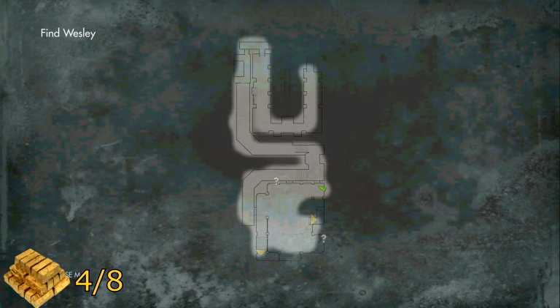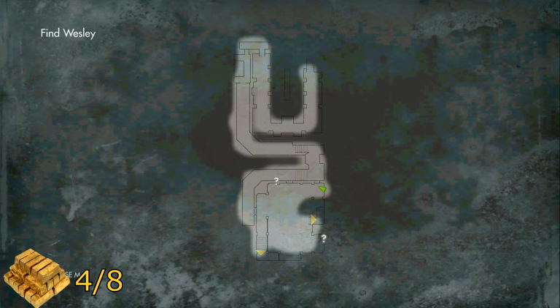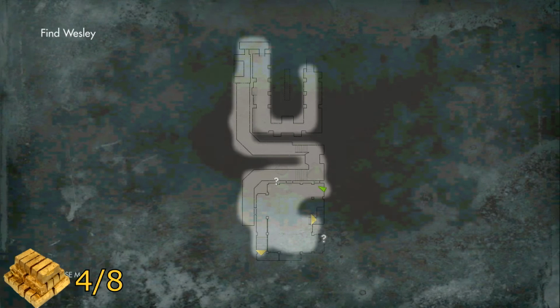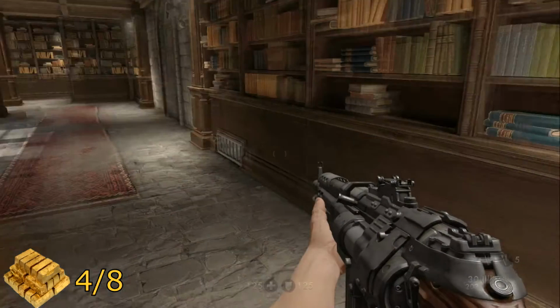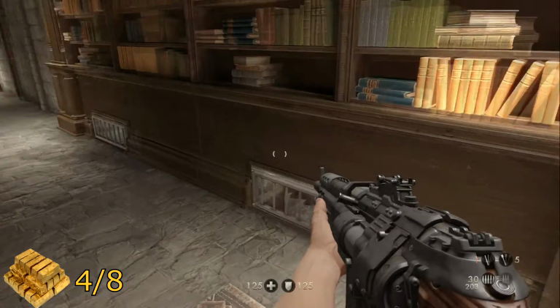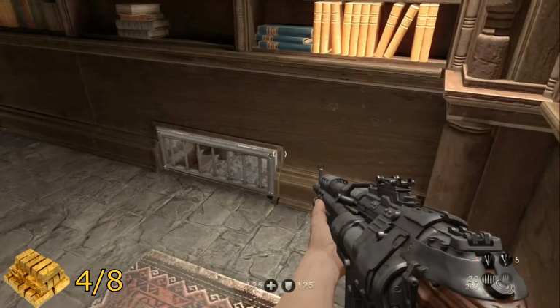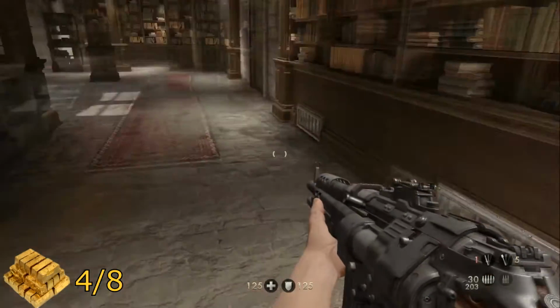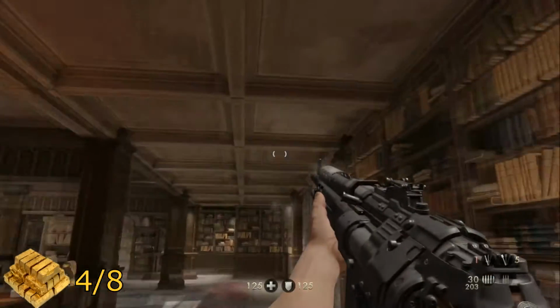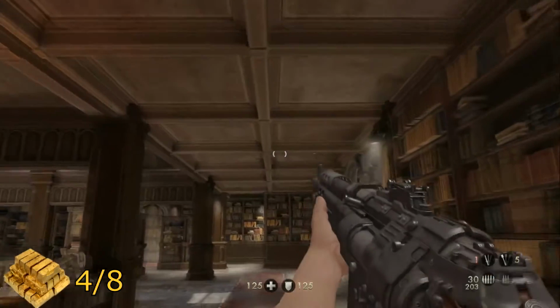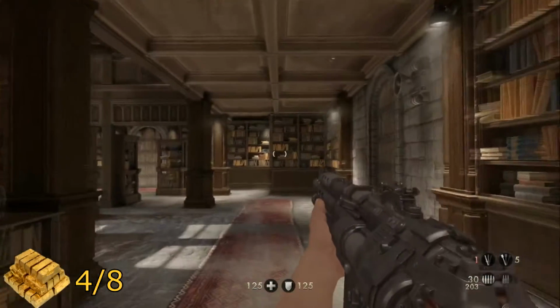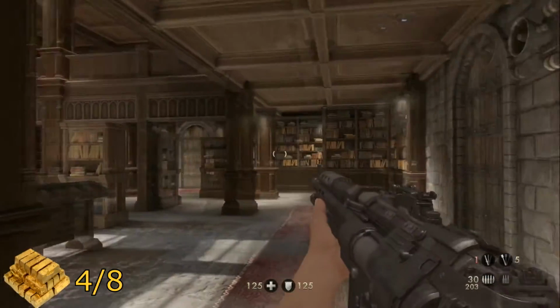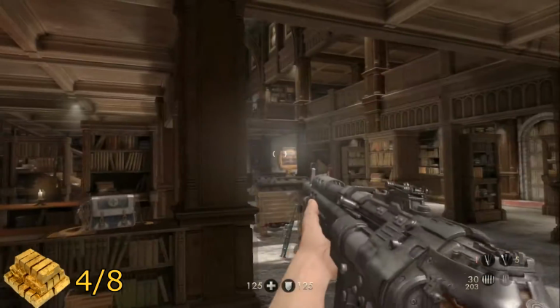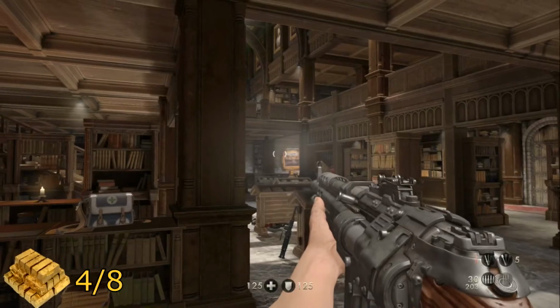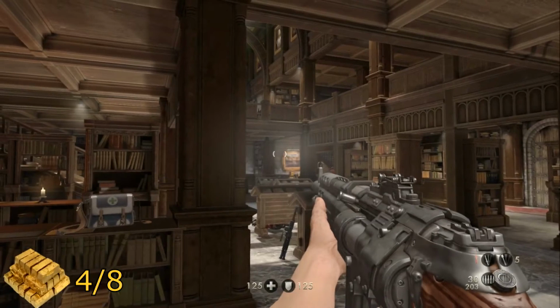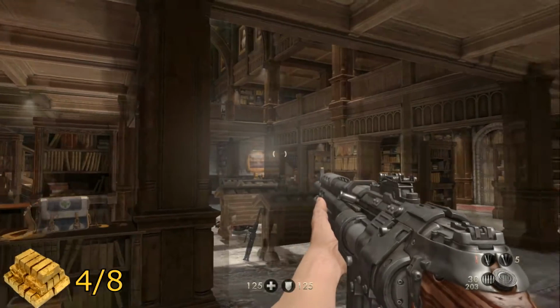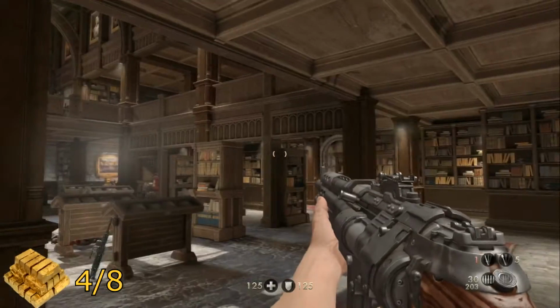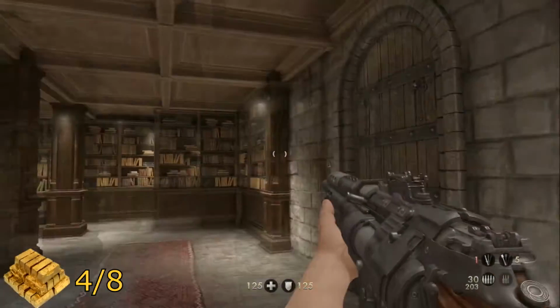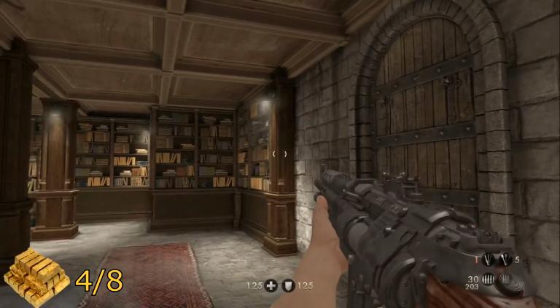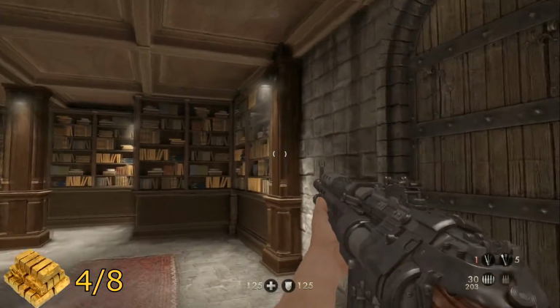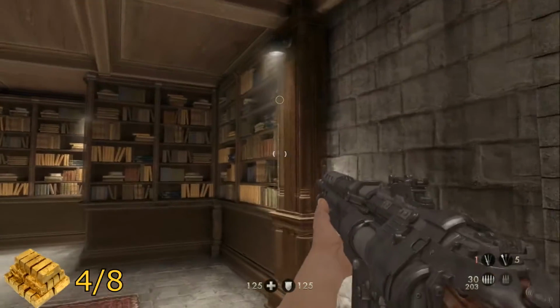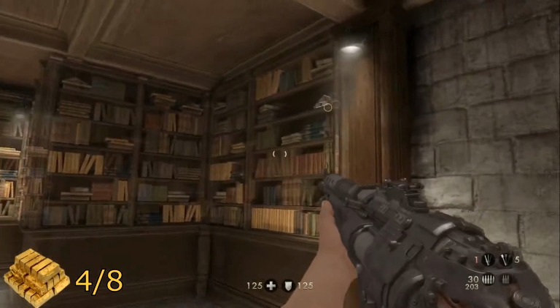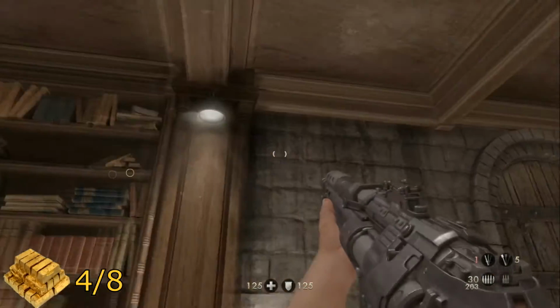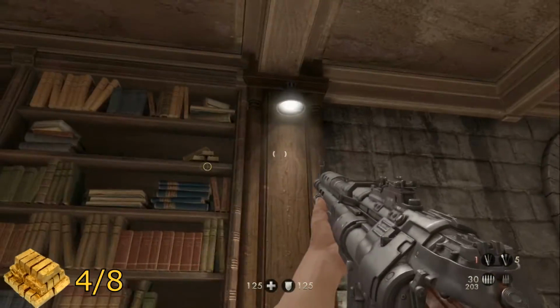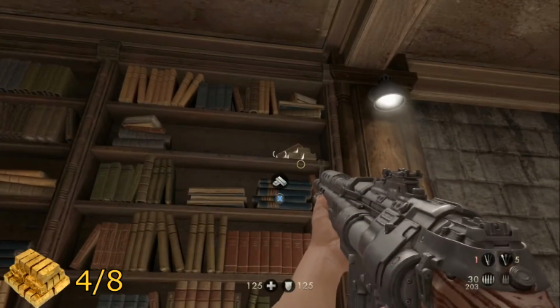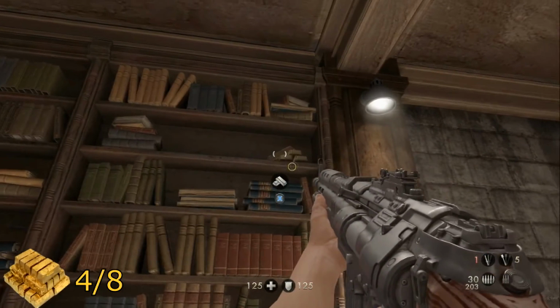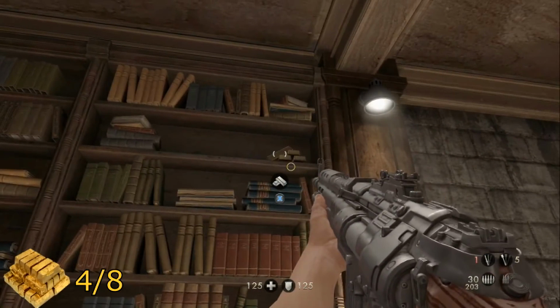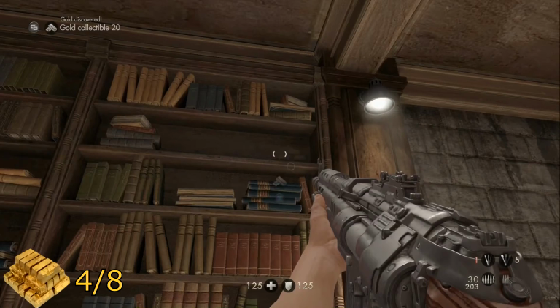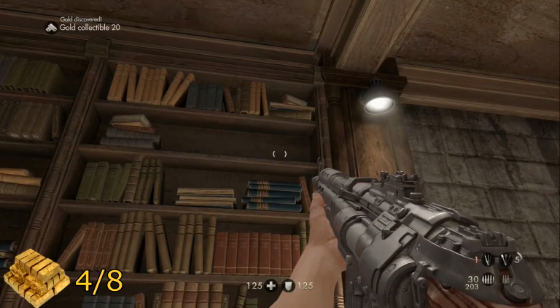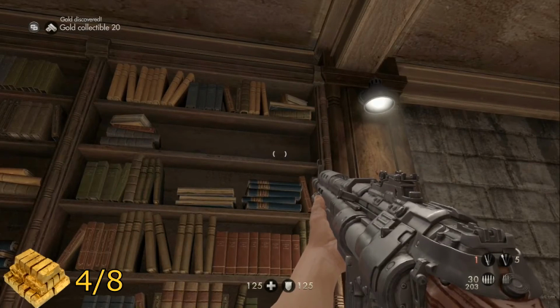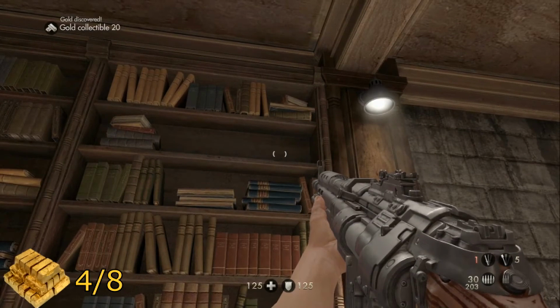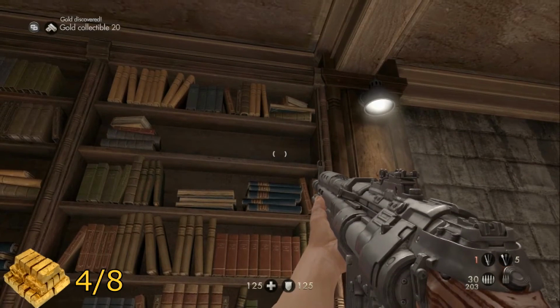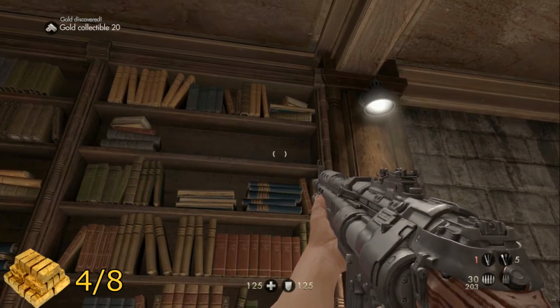For your next piece of gold, once you have climbed through that grate and into the library, you might want to clear out the soldiers that are here first. Either way, head directly to your right and on one of the bookshelves will be your gold.